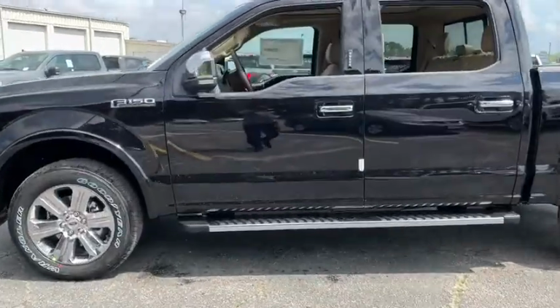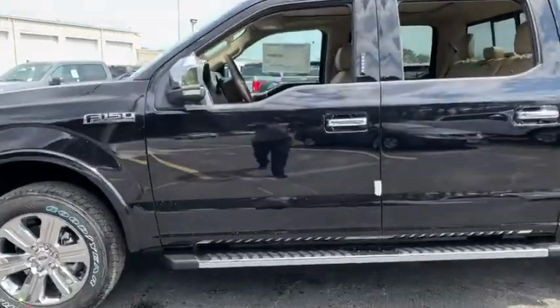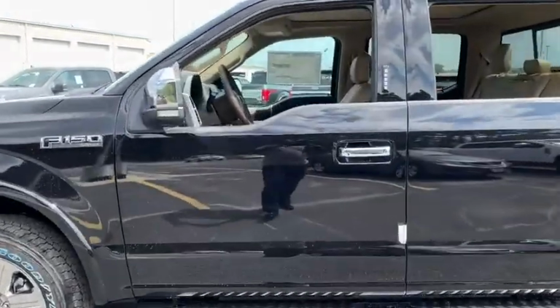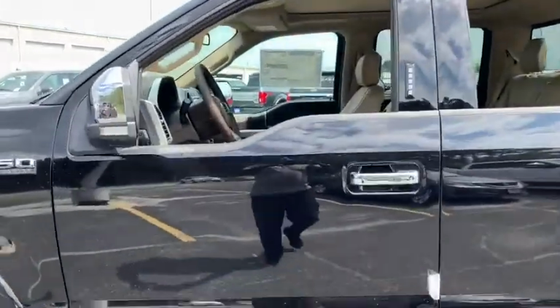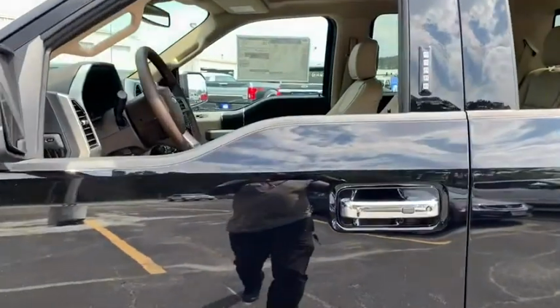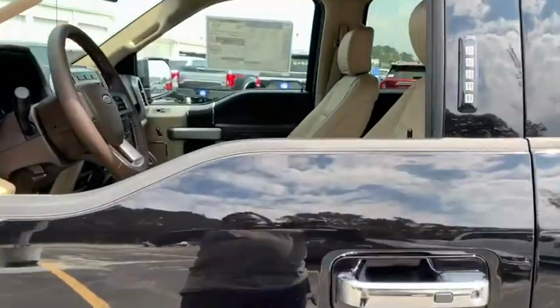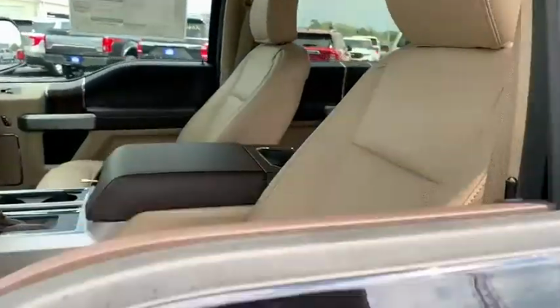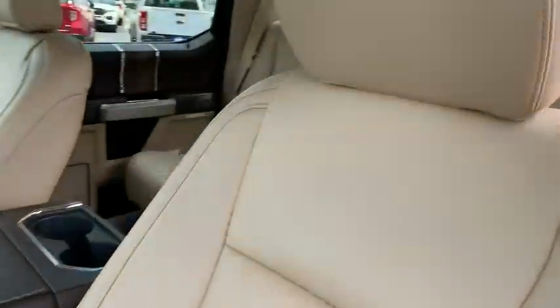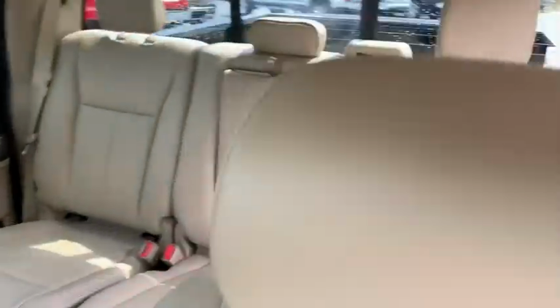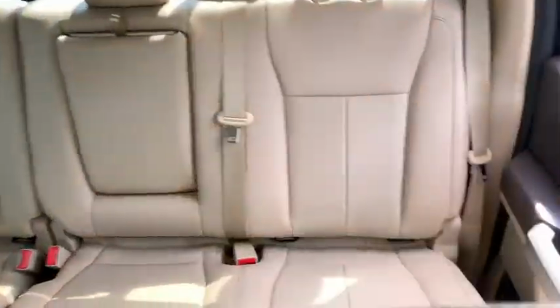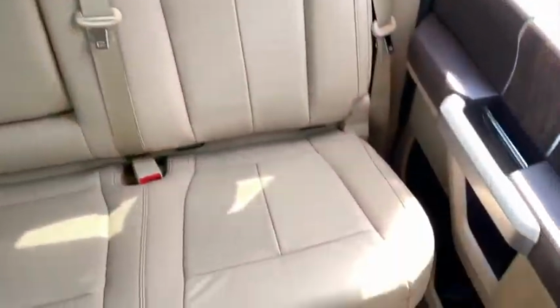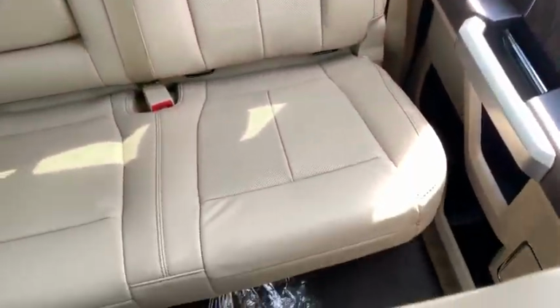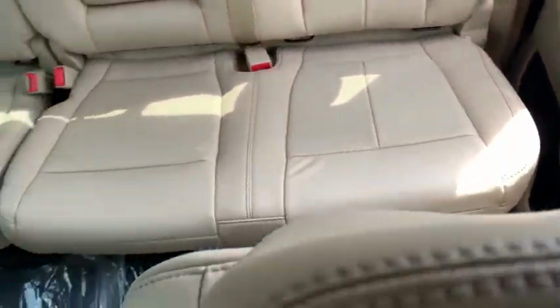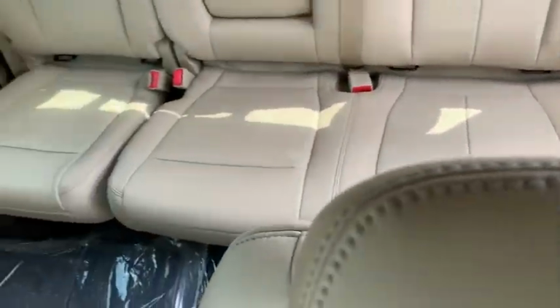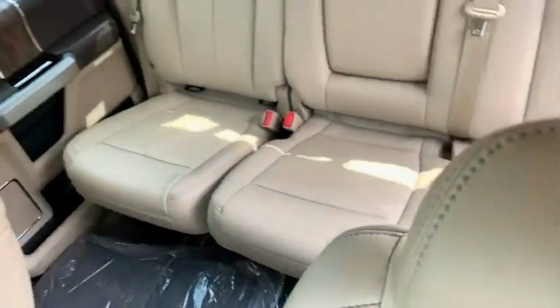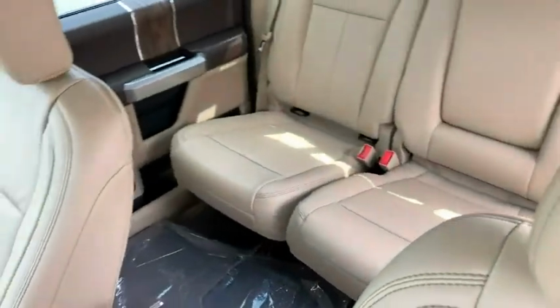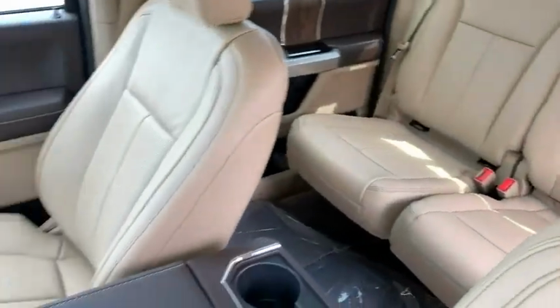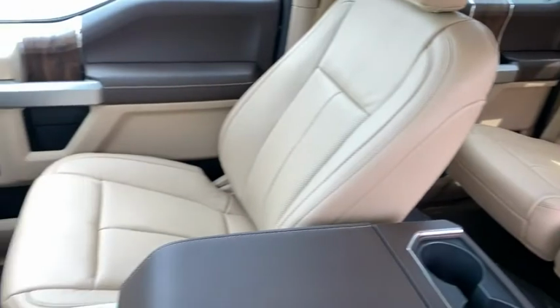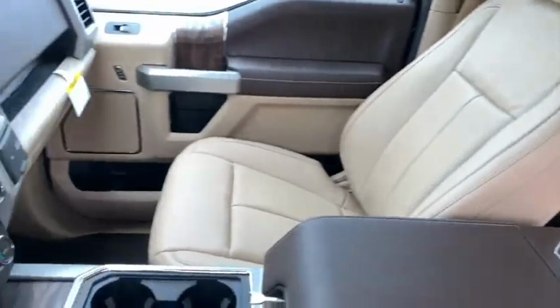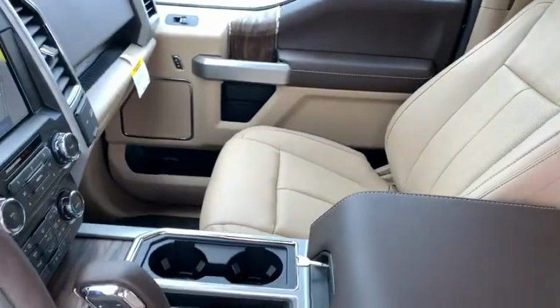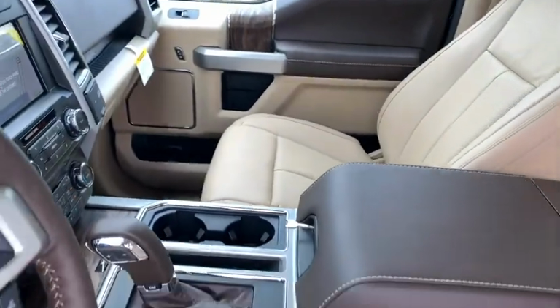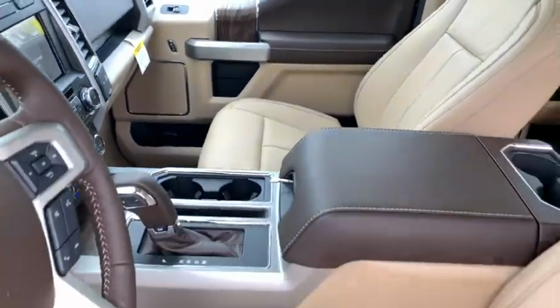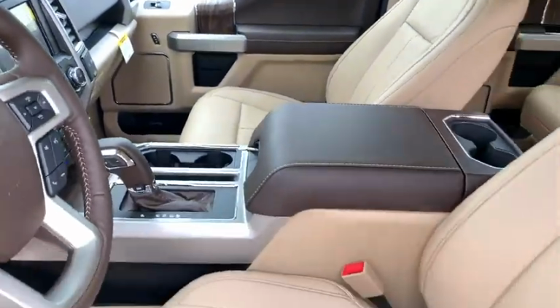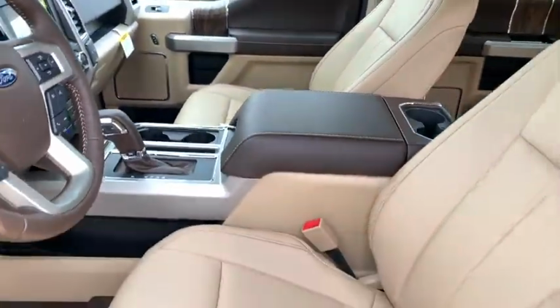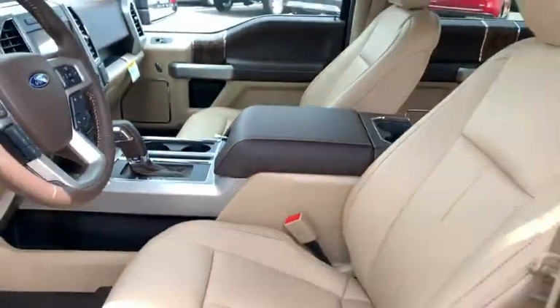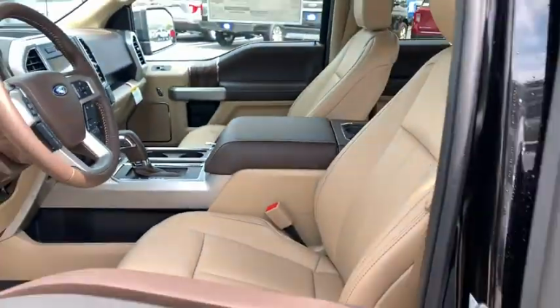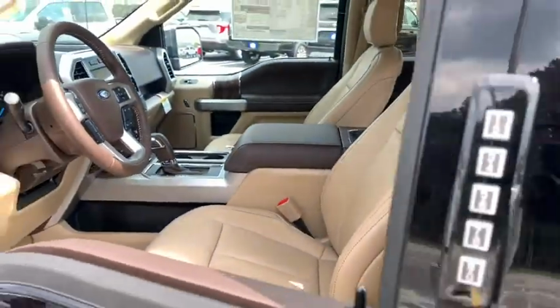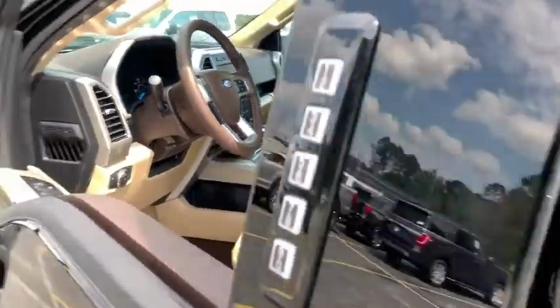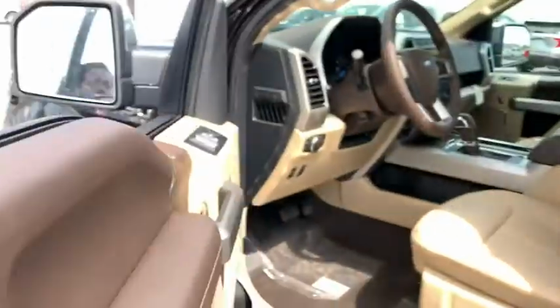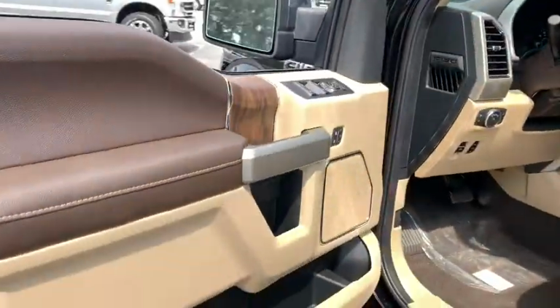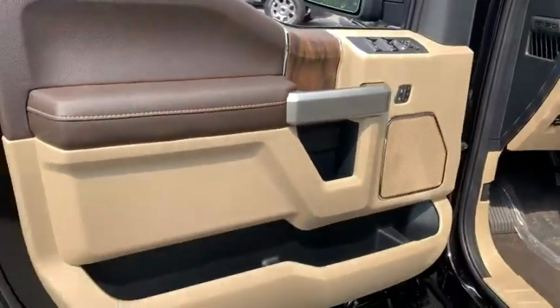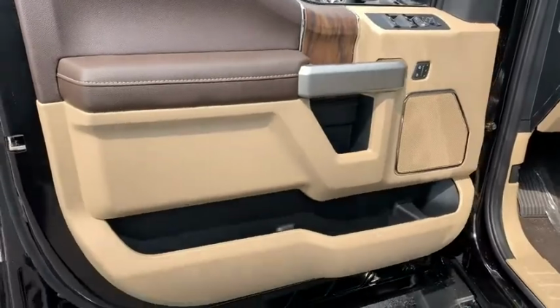Here are some of this vehicle's great options: power passenger seats, traction control, dual airbags, power steering, four-wheel disc brakes, center armrest, rear window defroster, power windows.